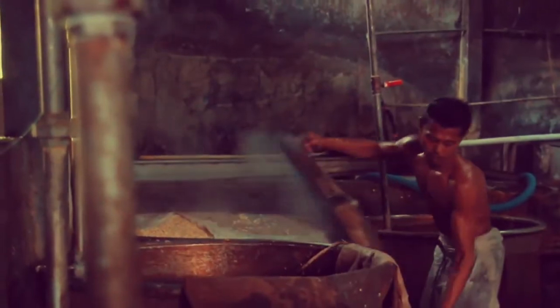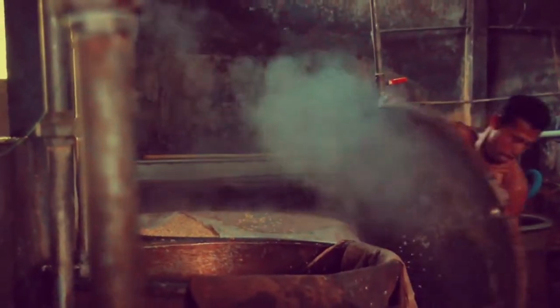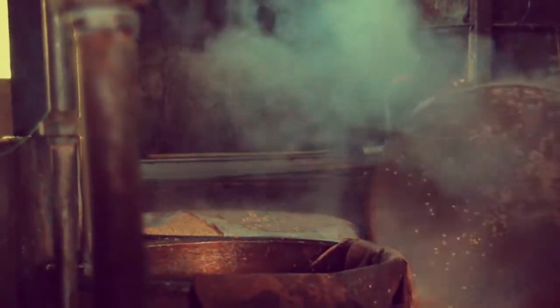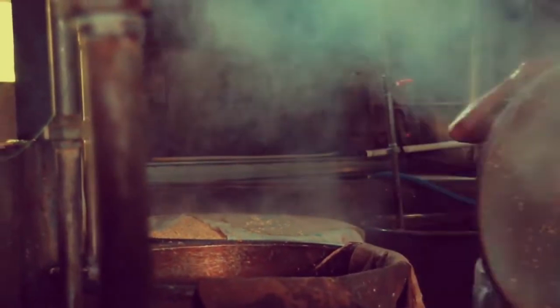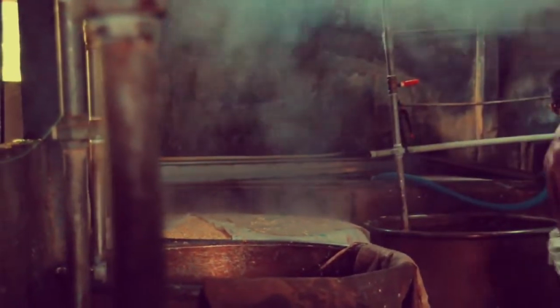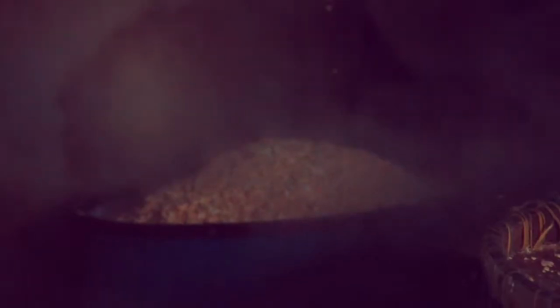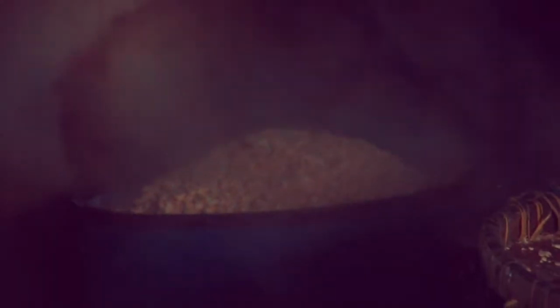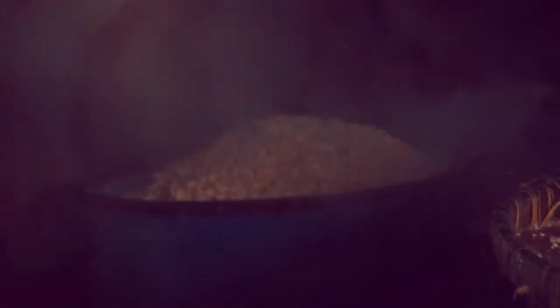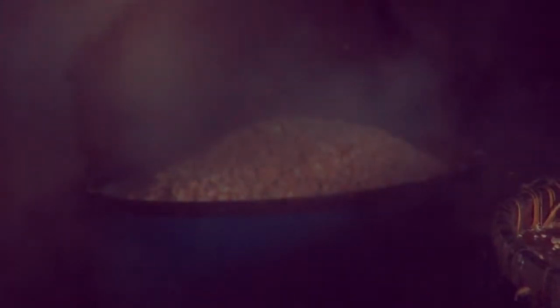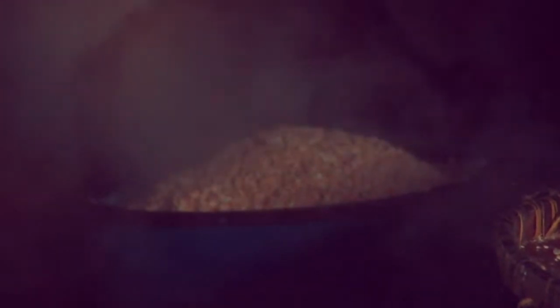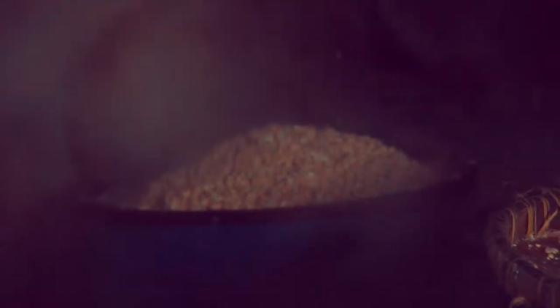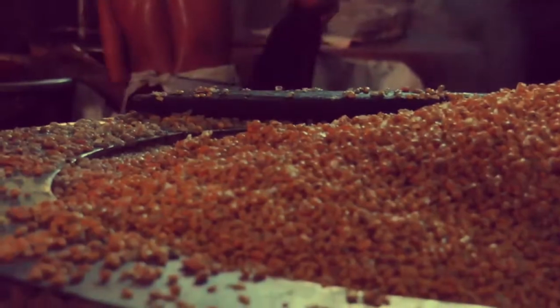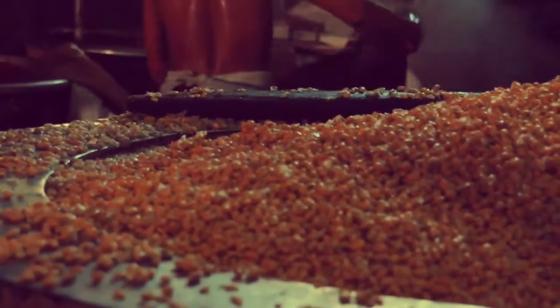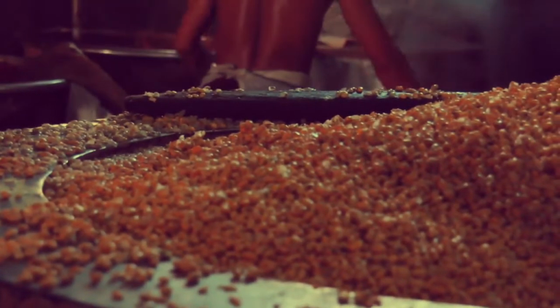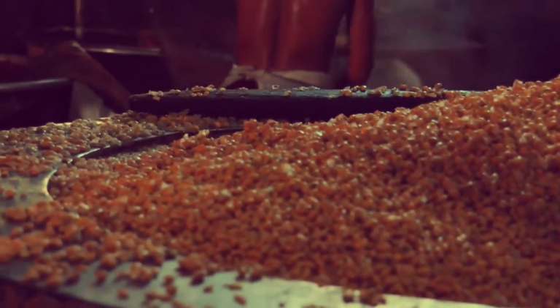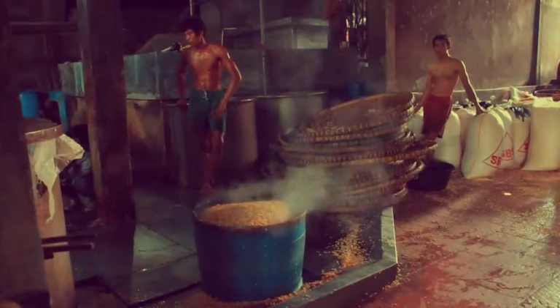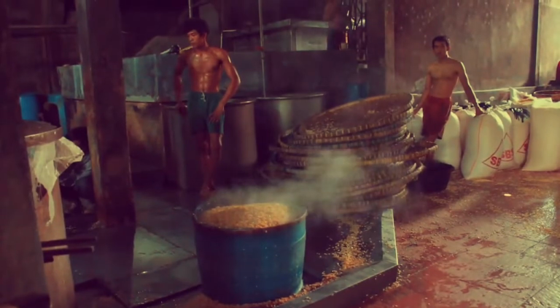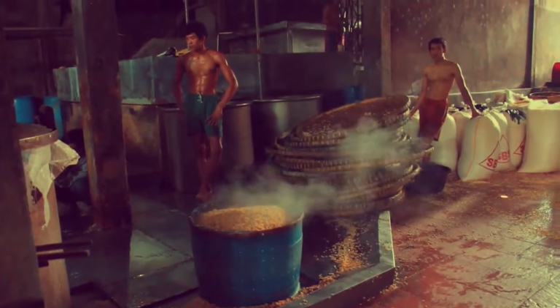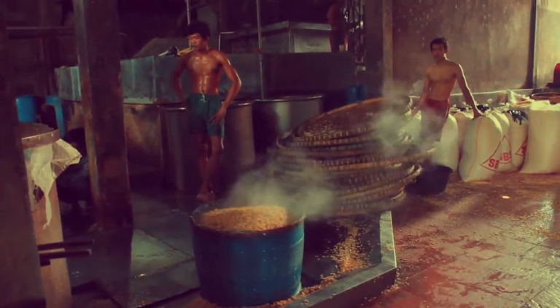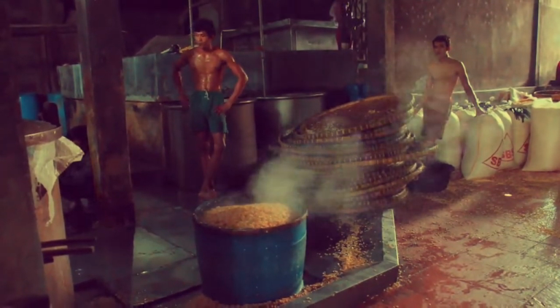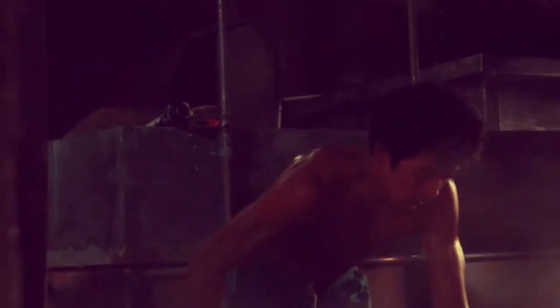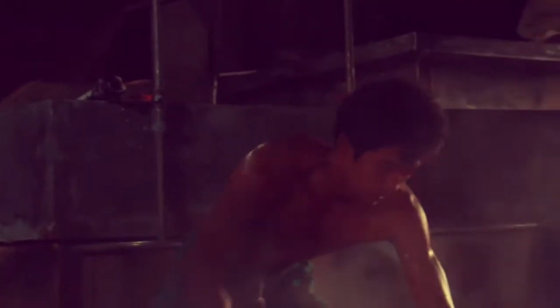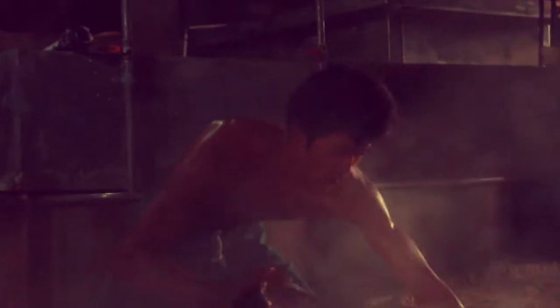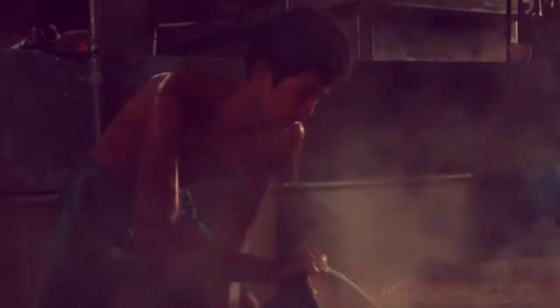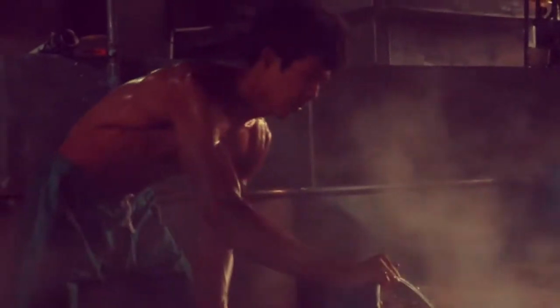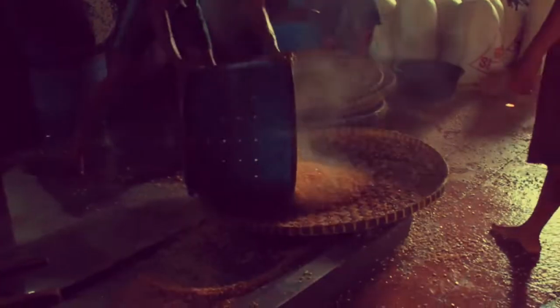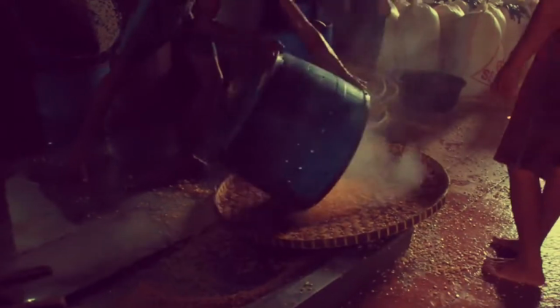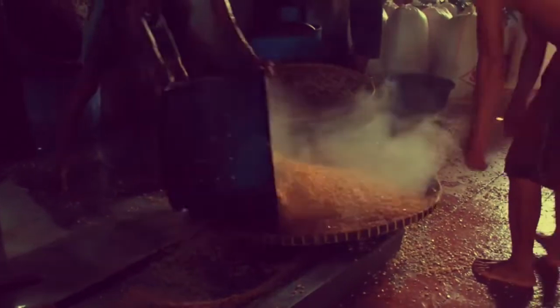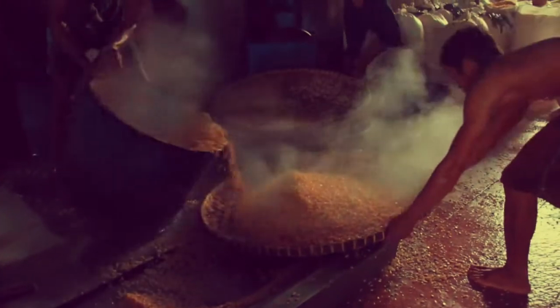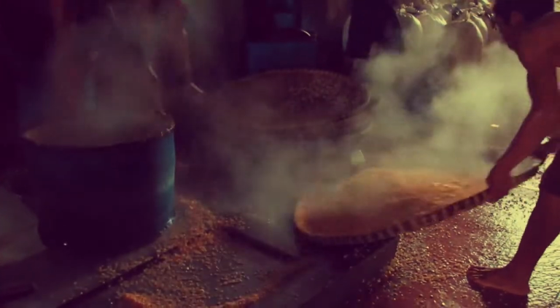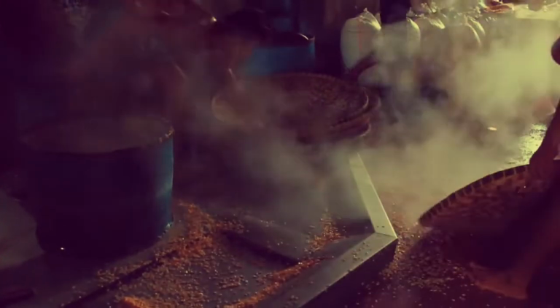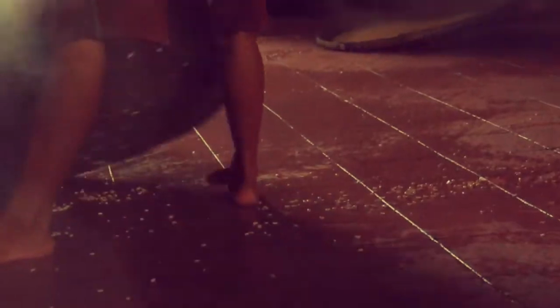These young people live nearby the factory. They become tempeh makers because they were taught by their father. They work without clothes because the temperature in this room is very hot and steamy. They must drink often to avoid dehydration.